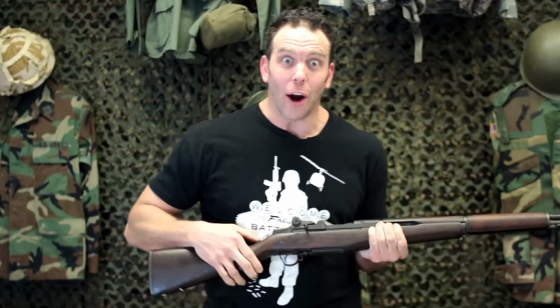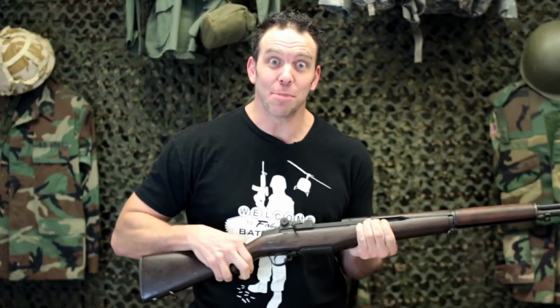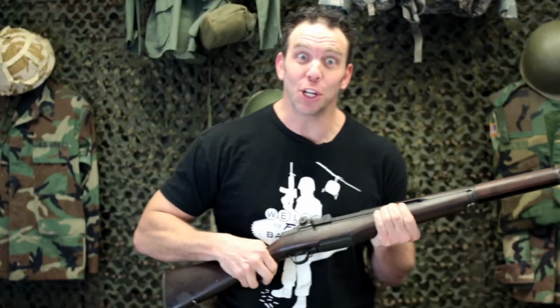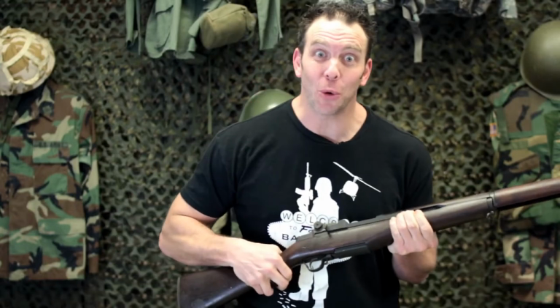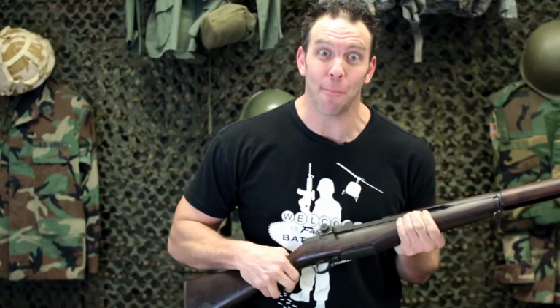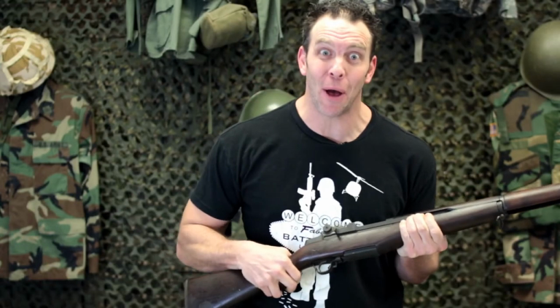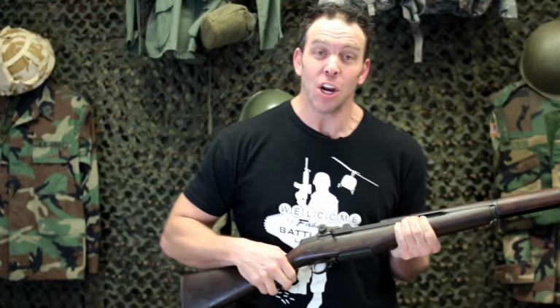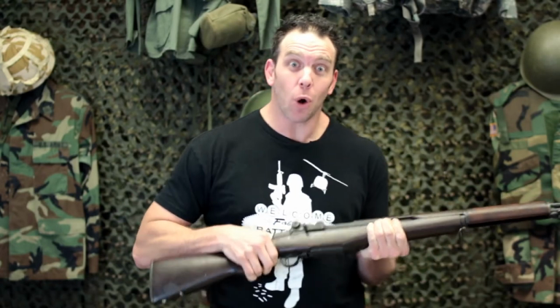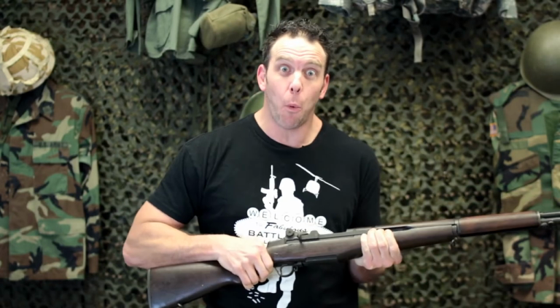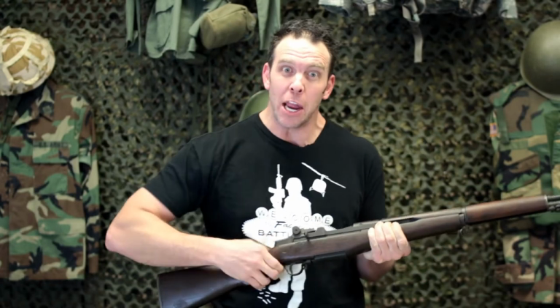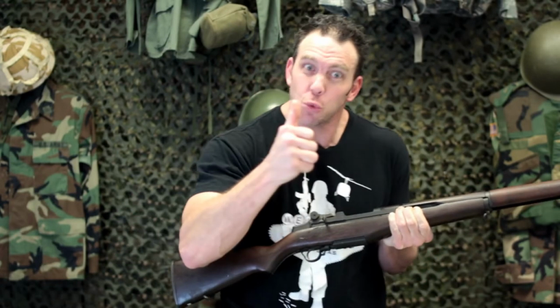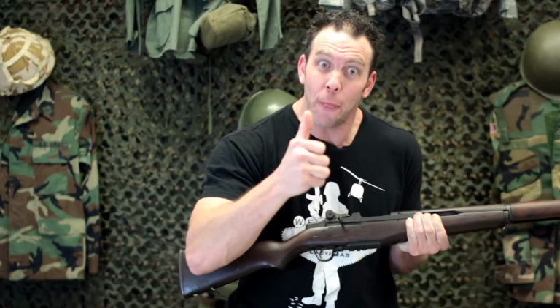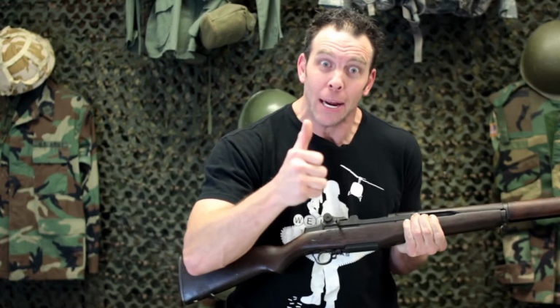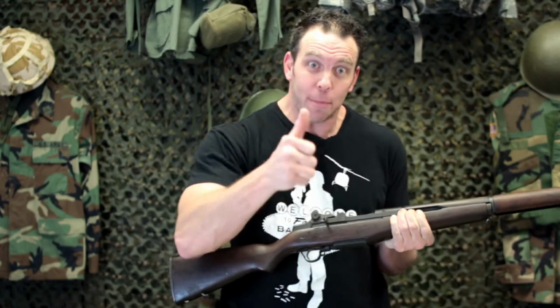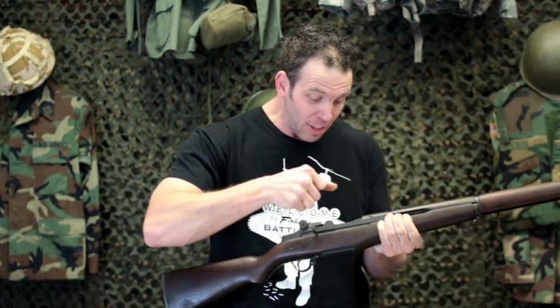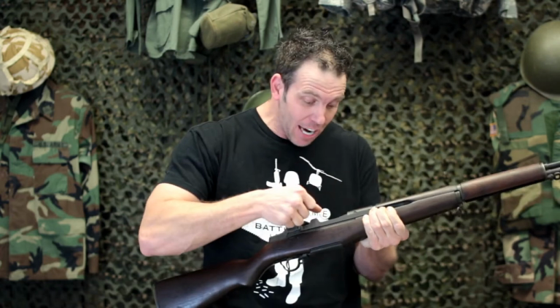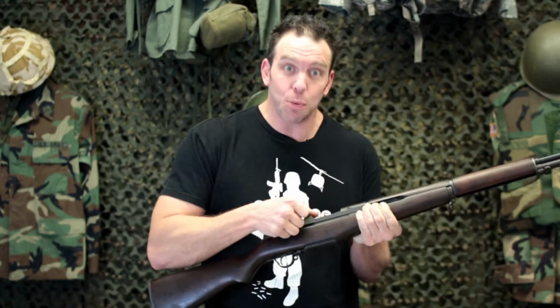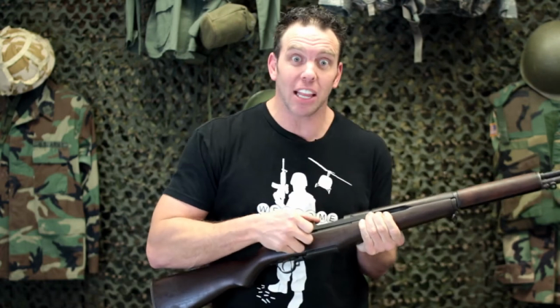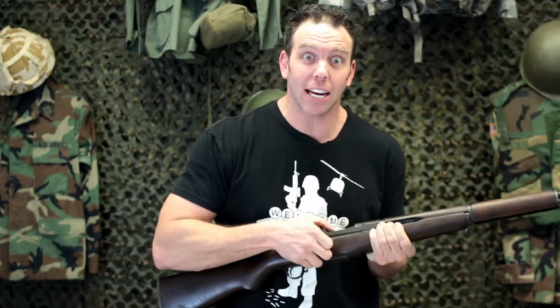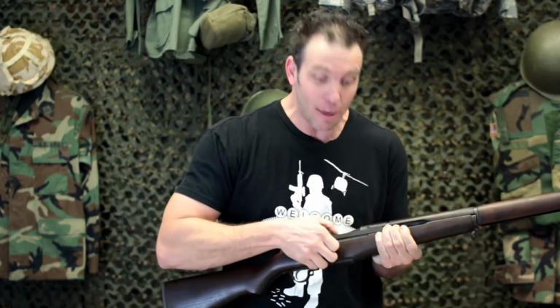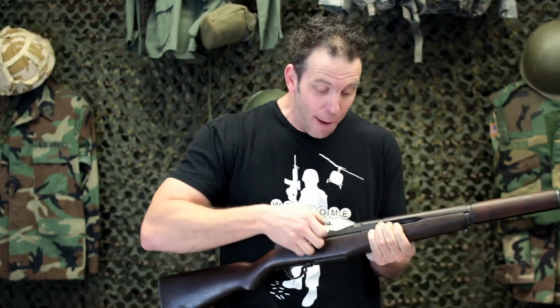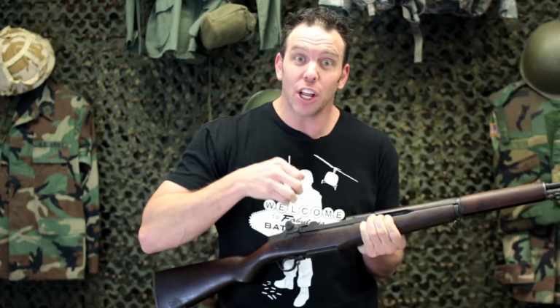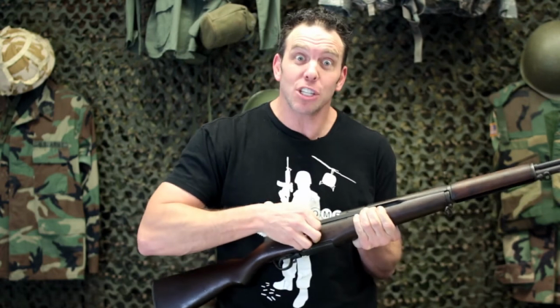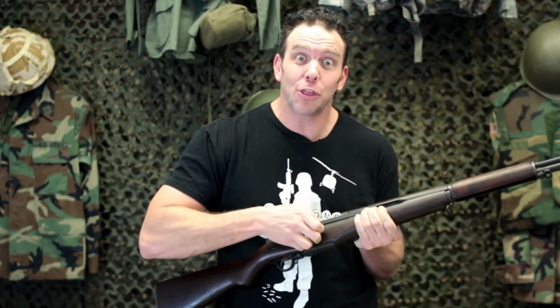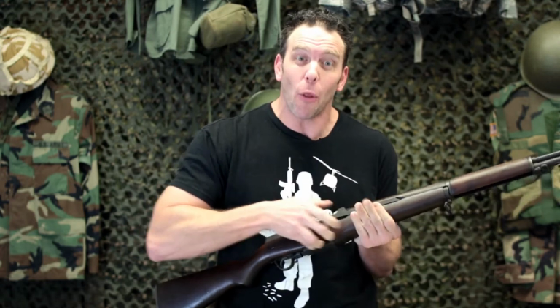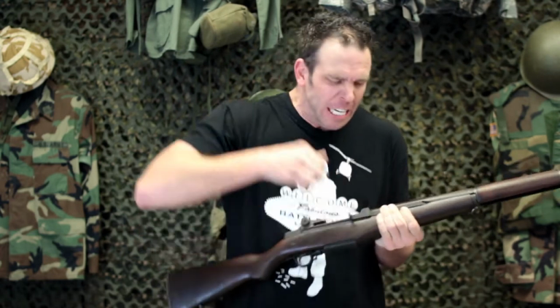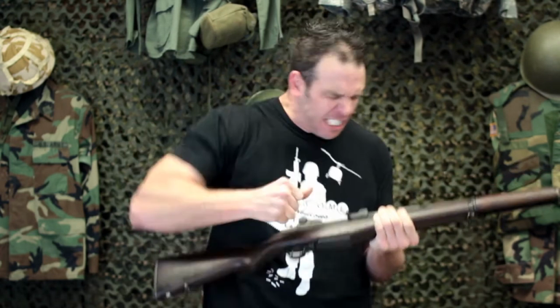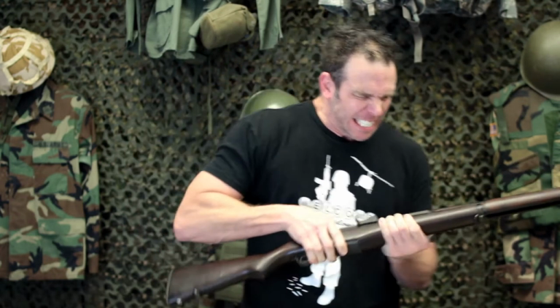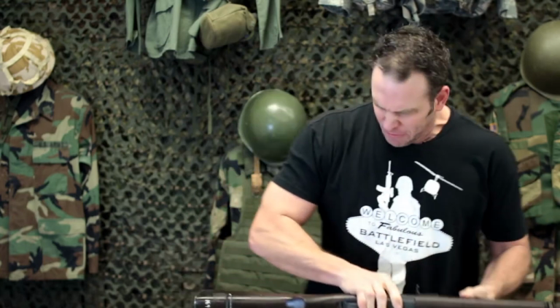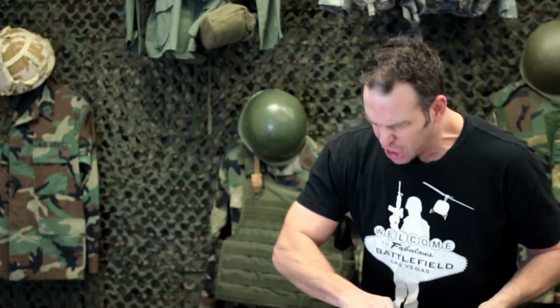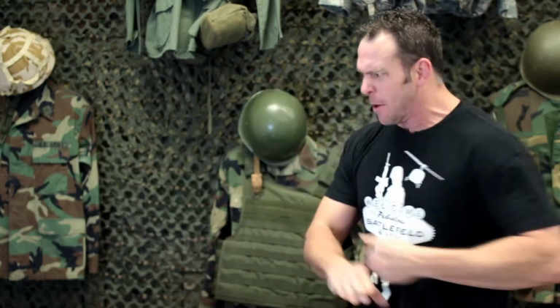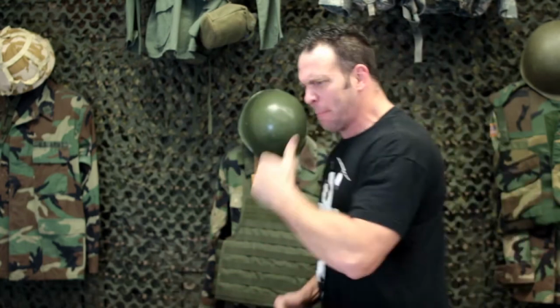Alright guys, to make sure that you don't get M1 thumb, you're going to worry about one thing — just one thing. Keep your thumb on the back, that sweet spot on the back of the clip, and make sure it never slams your thumb all the way down.